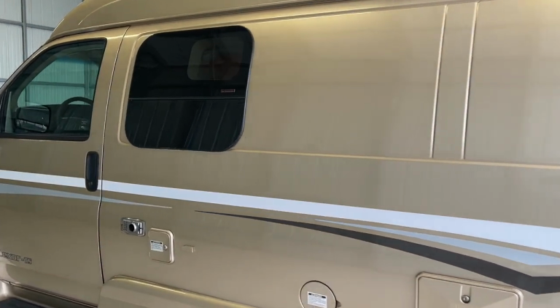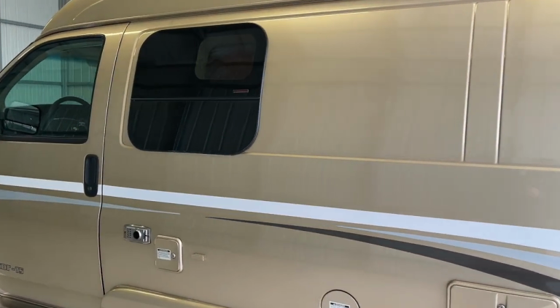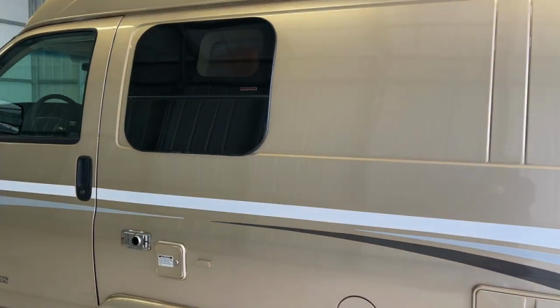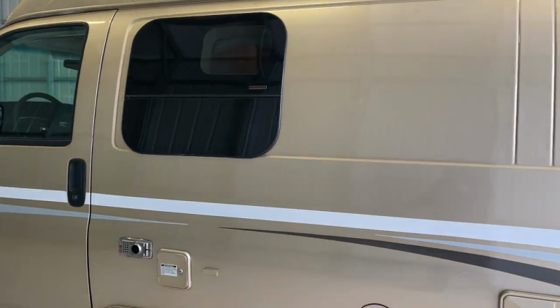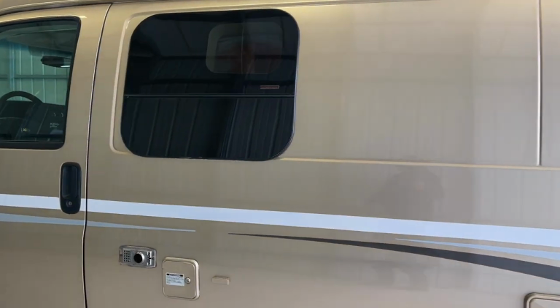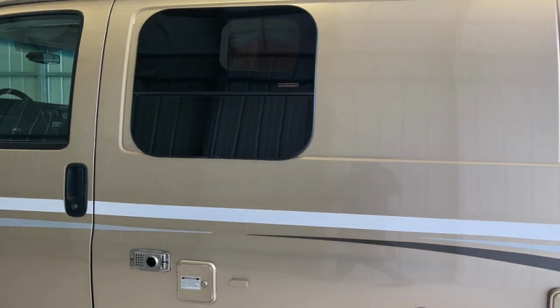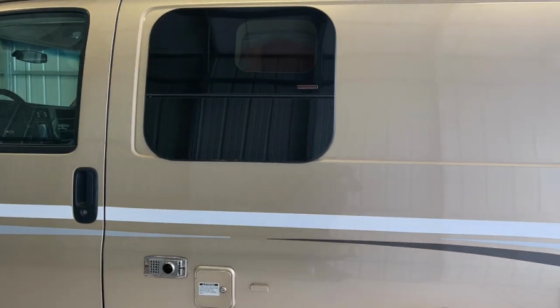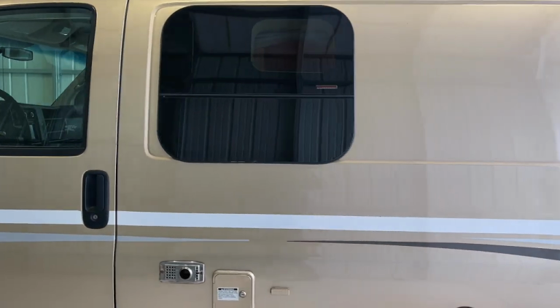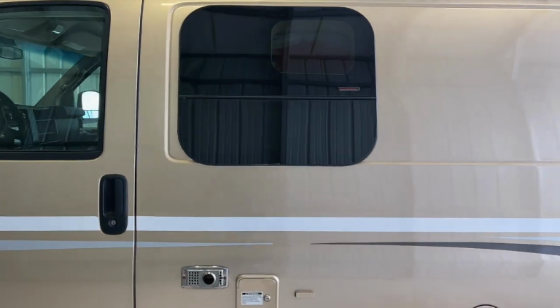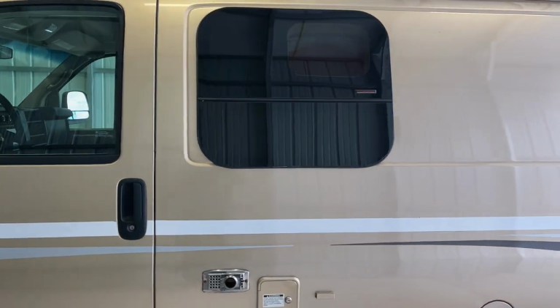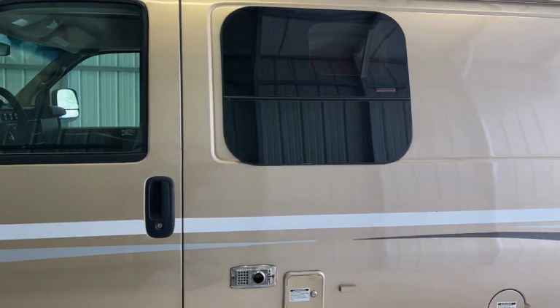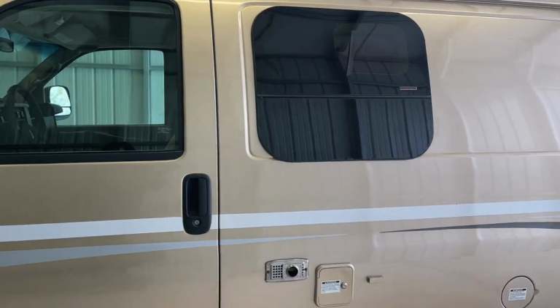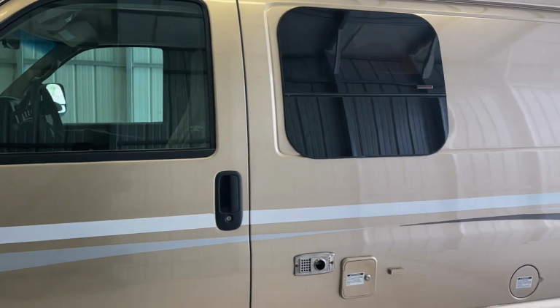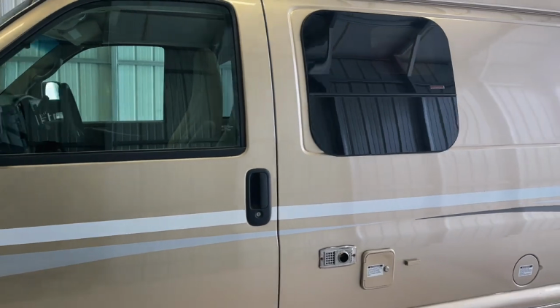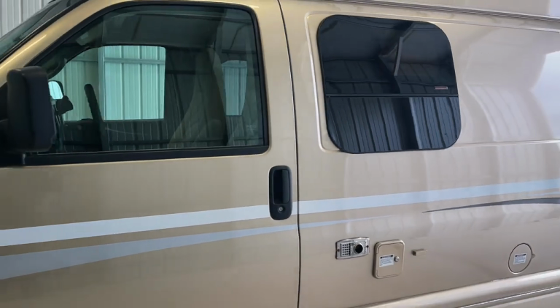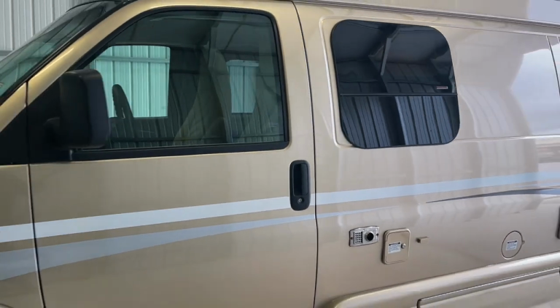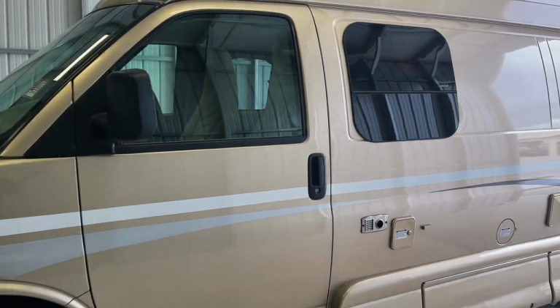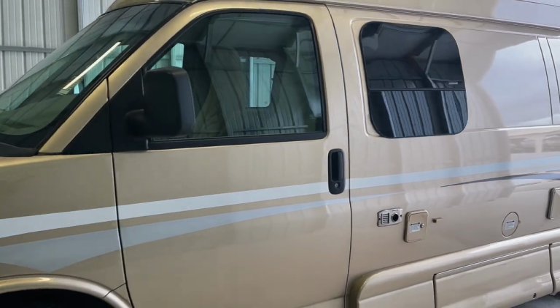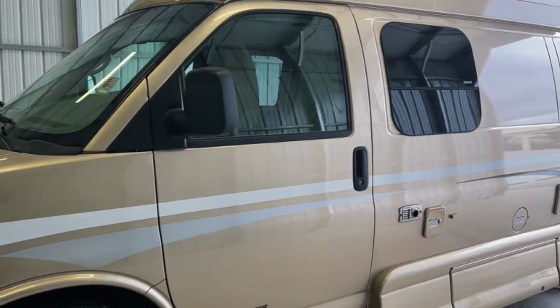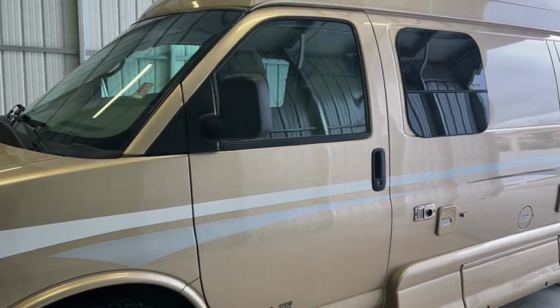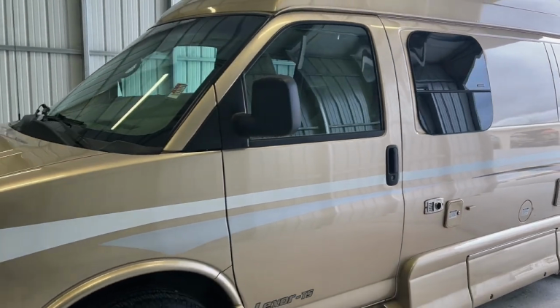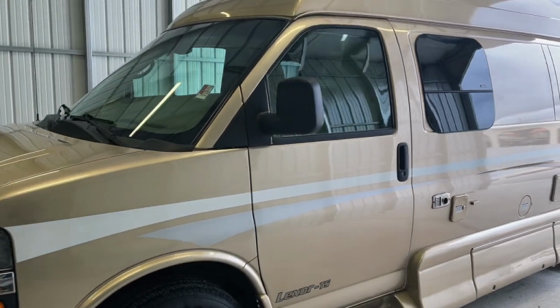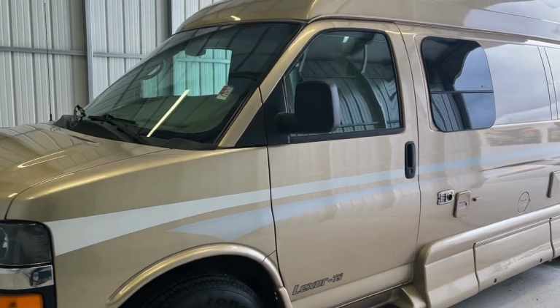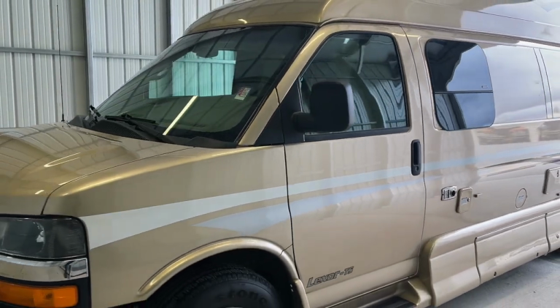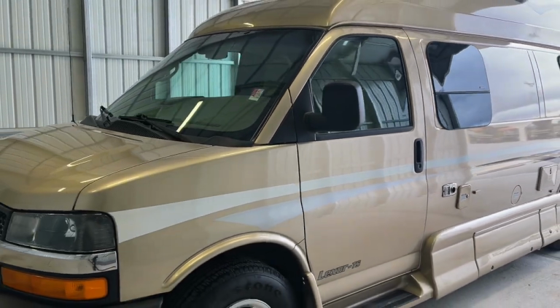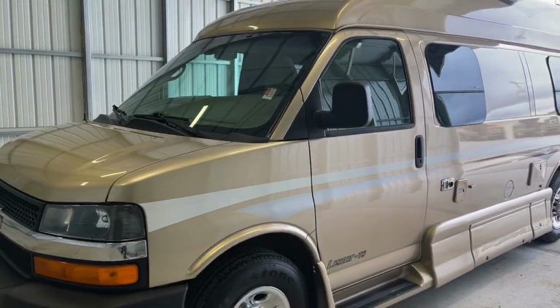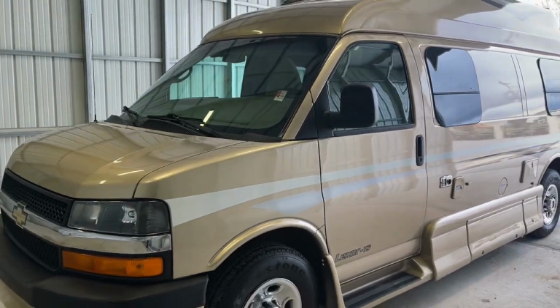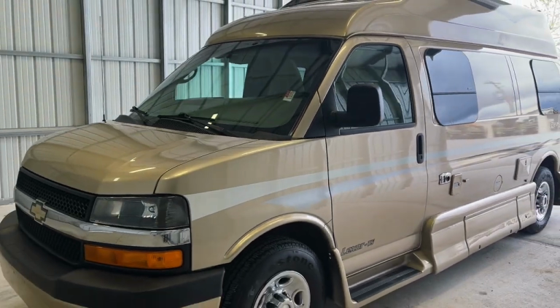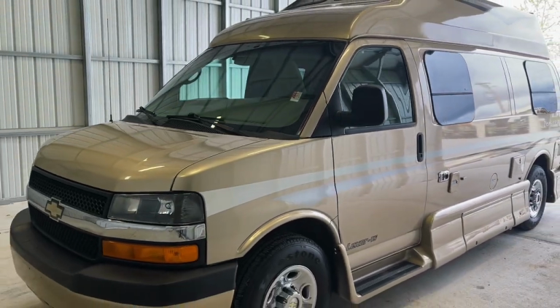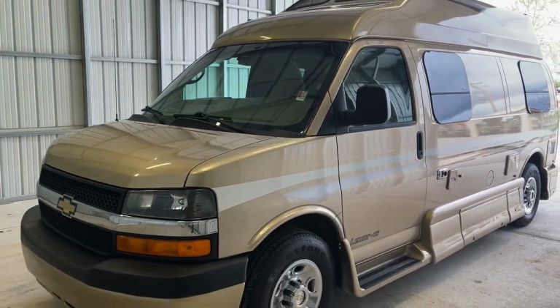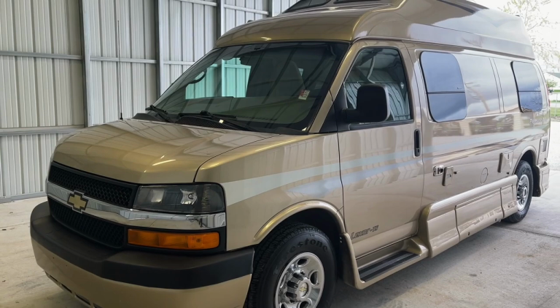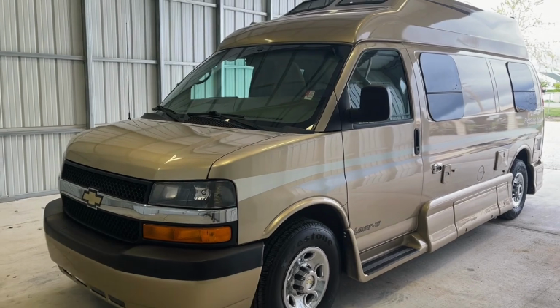For sale today, we have a 2011 Pleasureway Lexor TS with a rare enclosed wet bath and 55,492 miles.